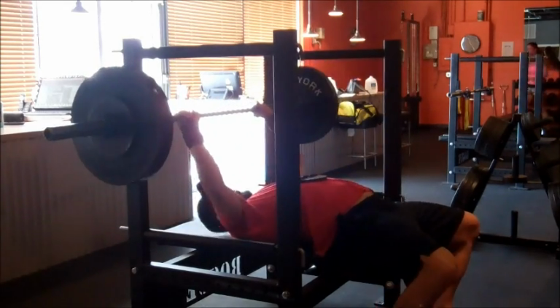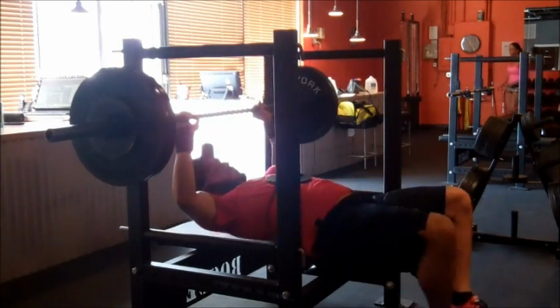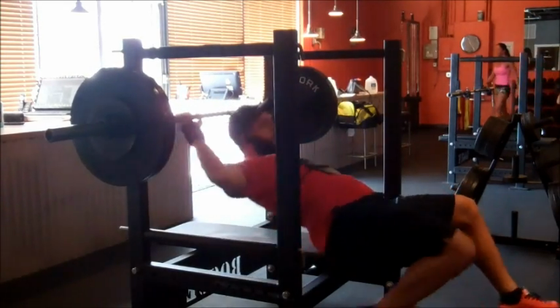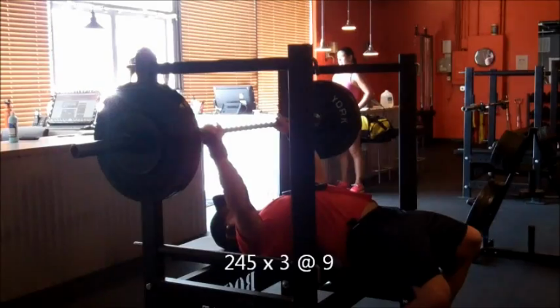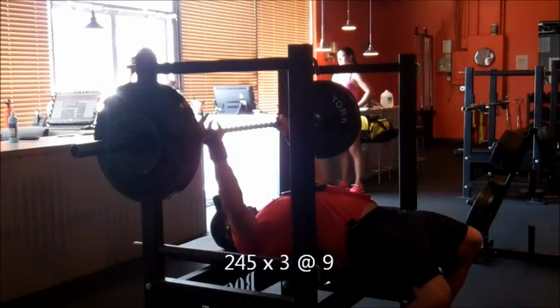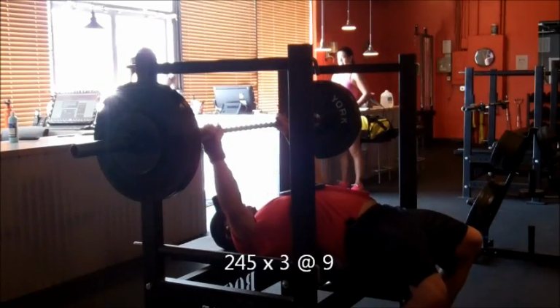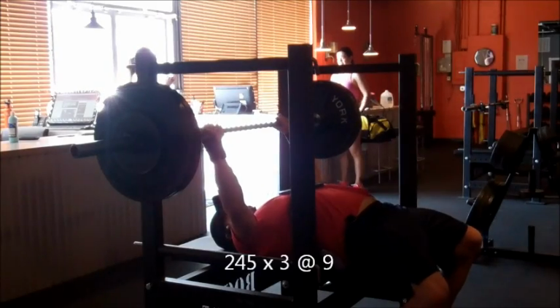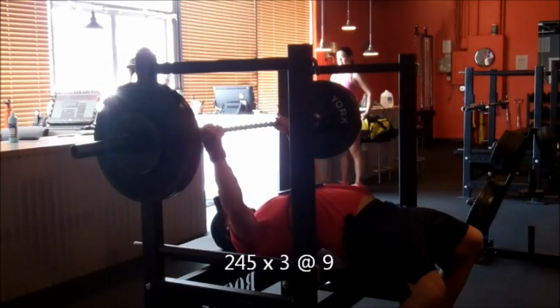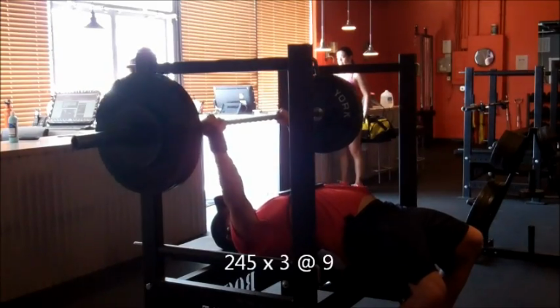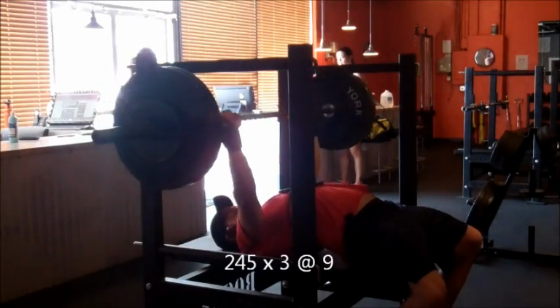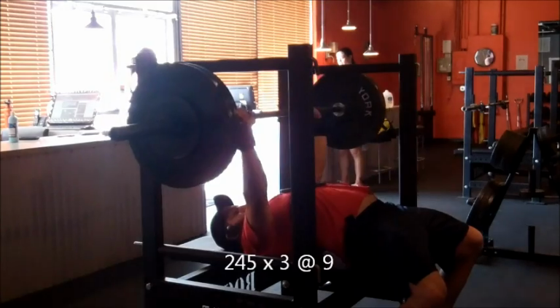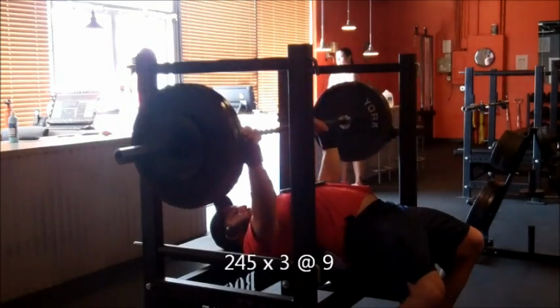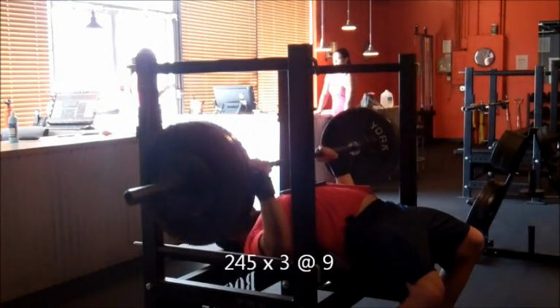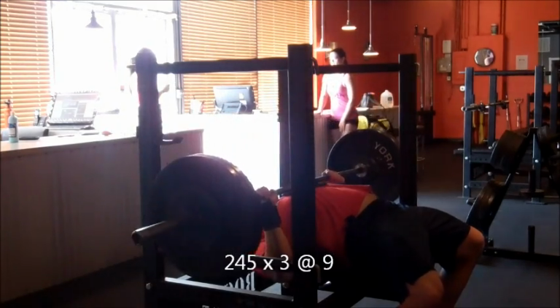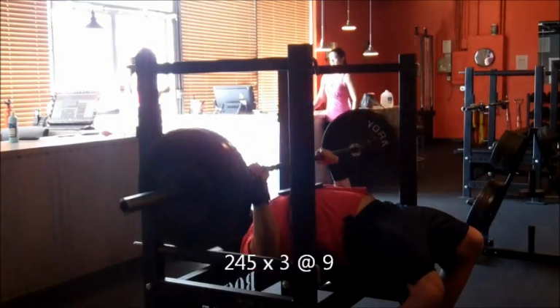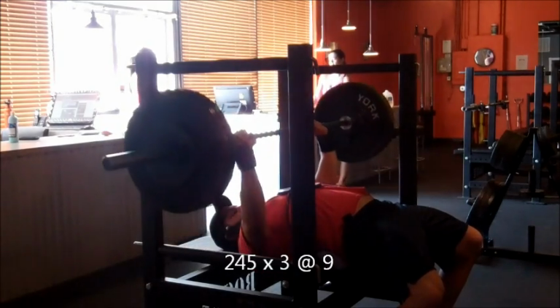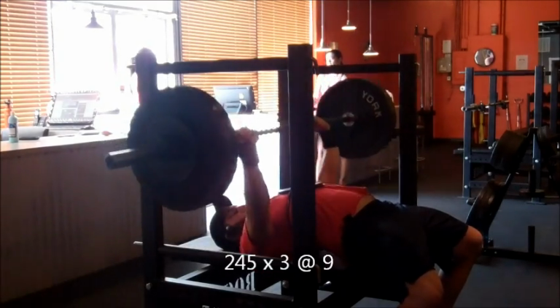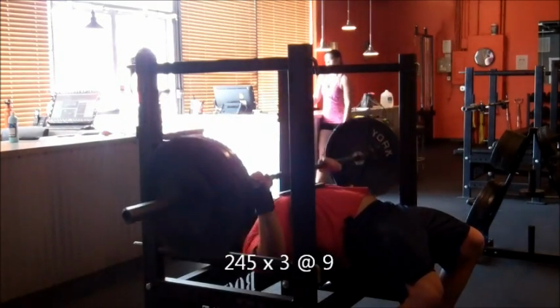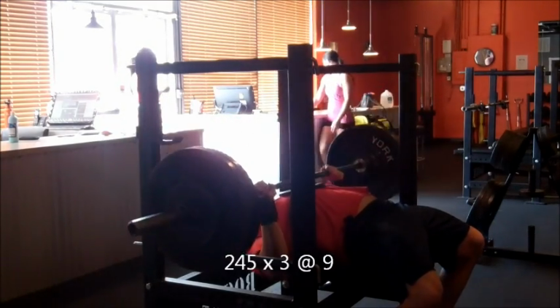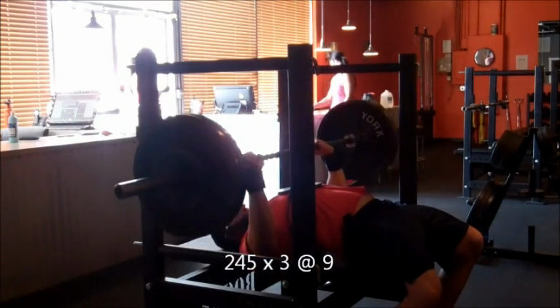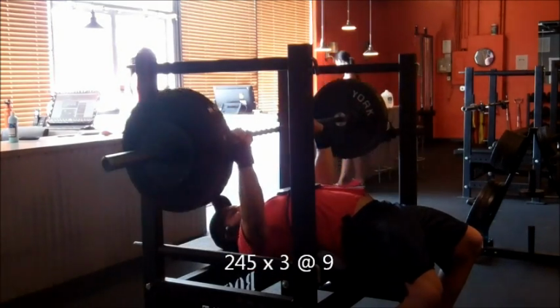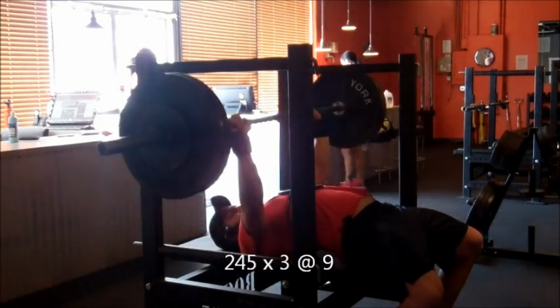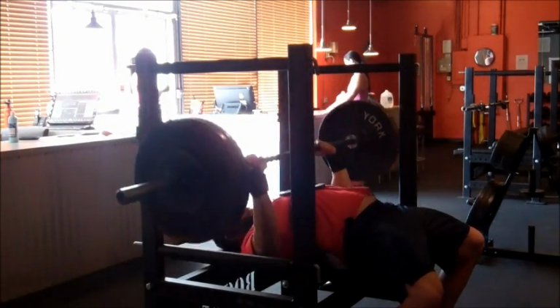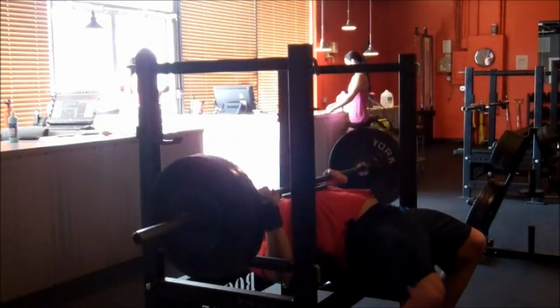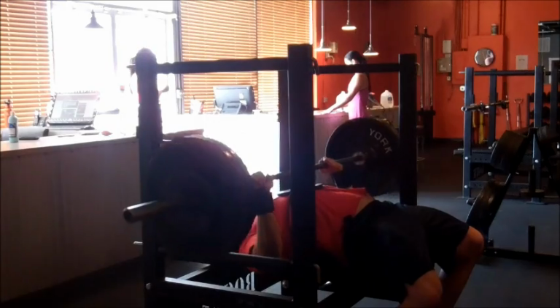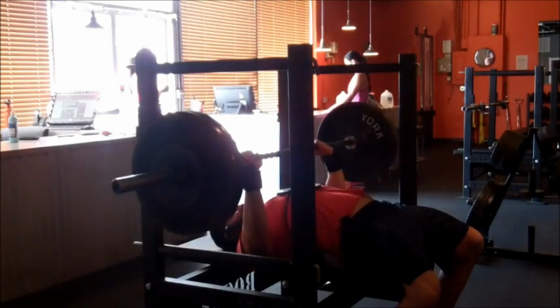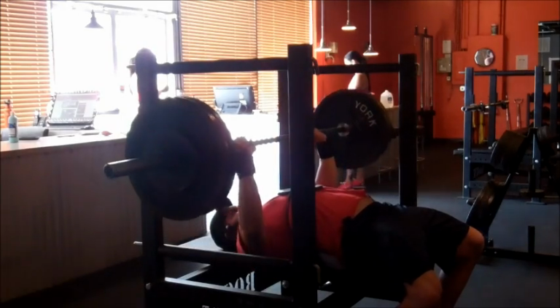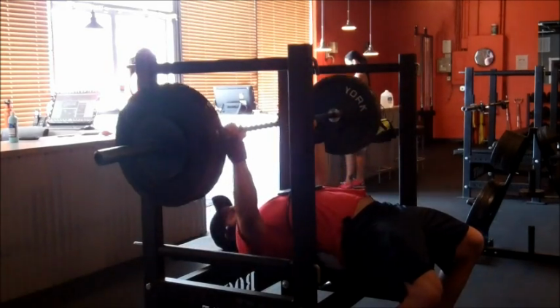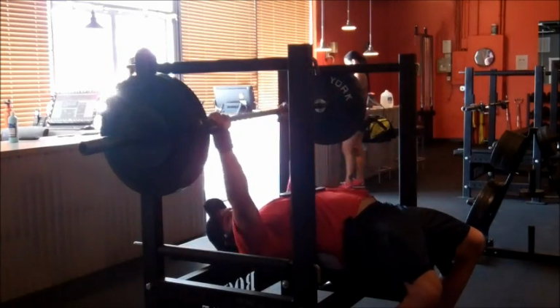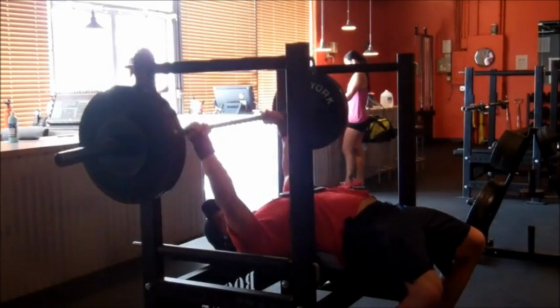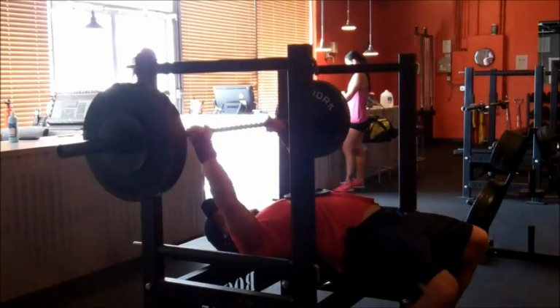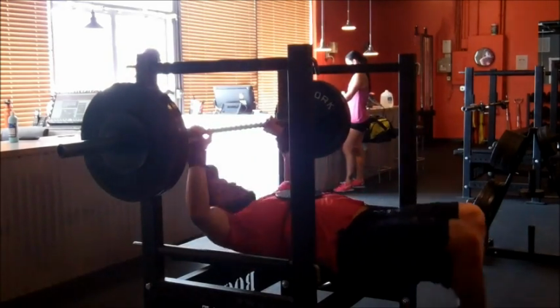Obviously it's a work in progress, much like all of my lifts, but none are more work in progress than the bench. And here I finally hit 9 RPE — obviously it's a fast nine, but I was playing safe.